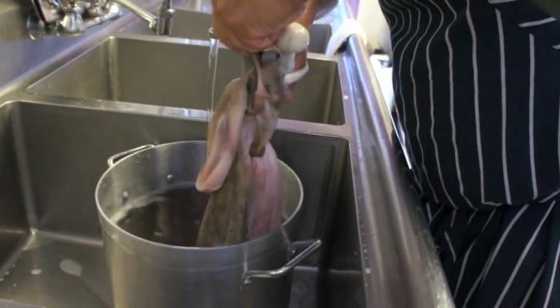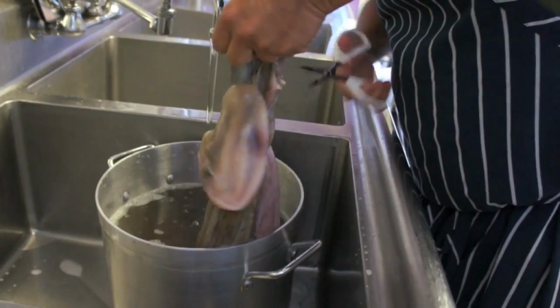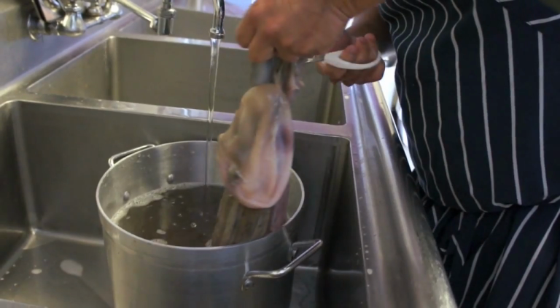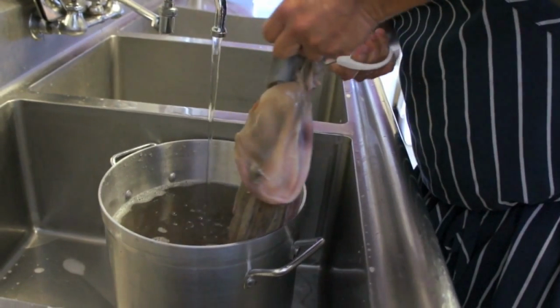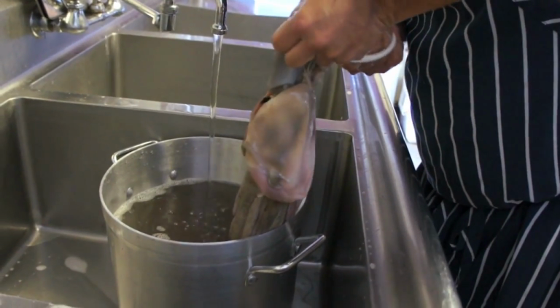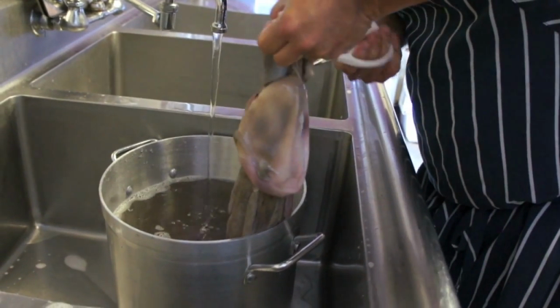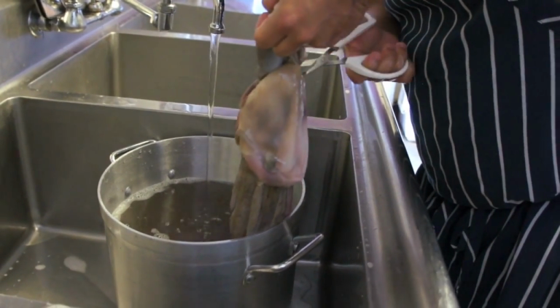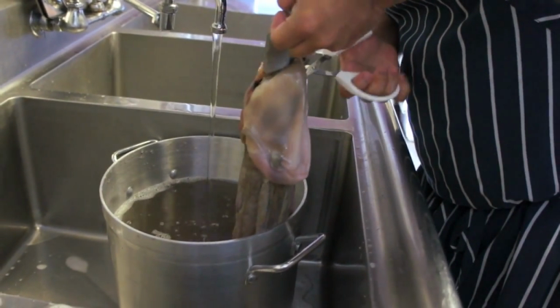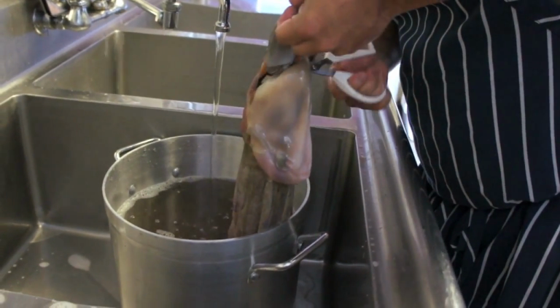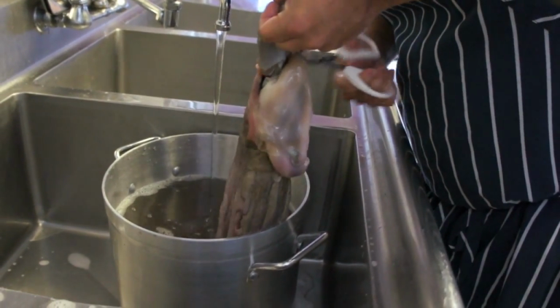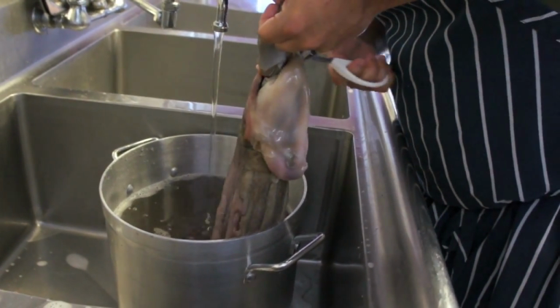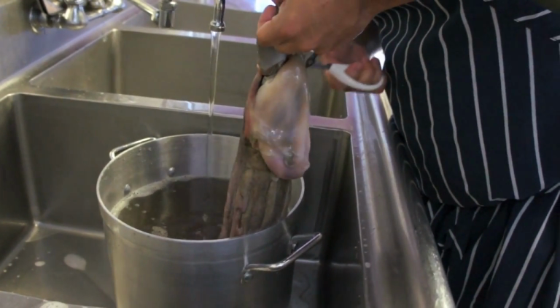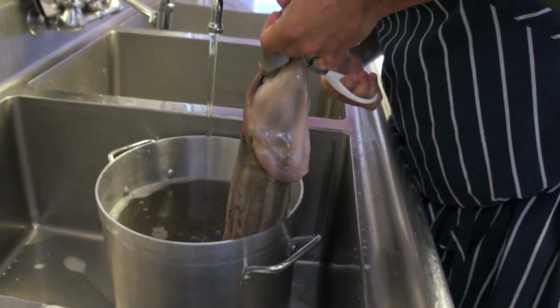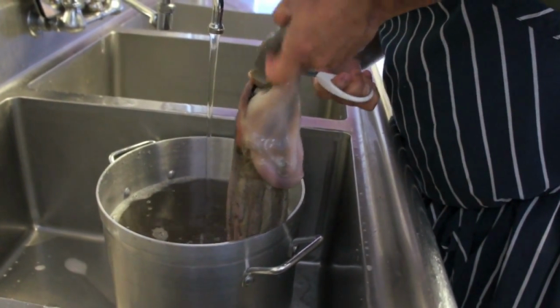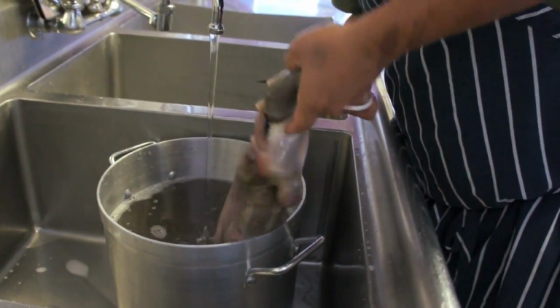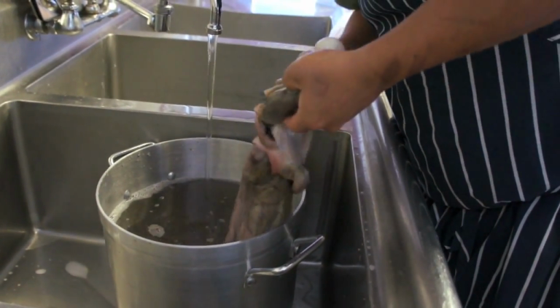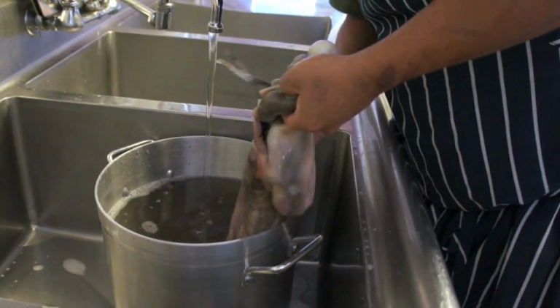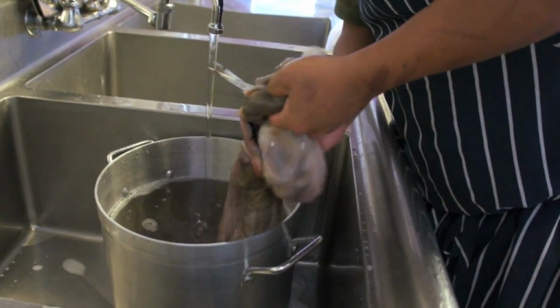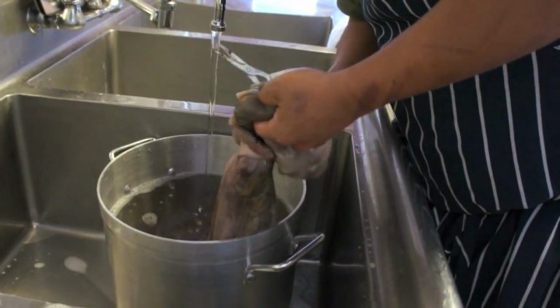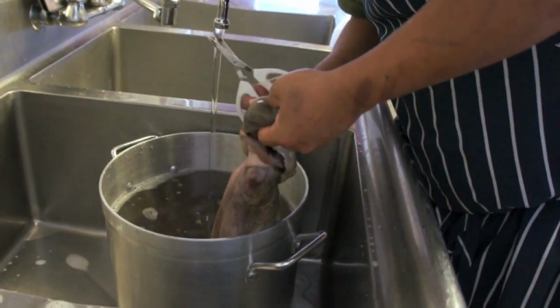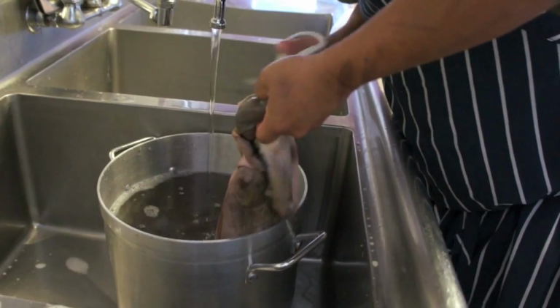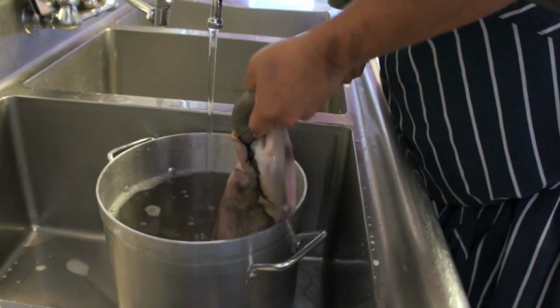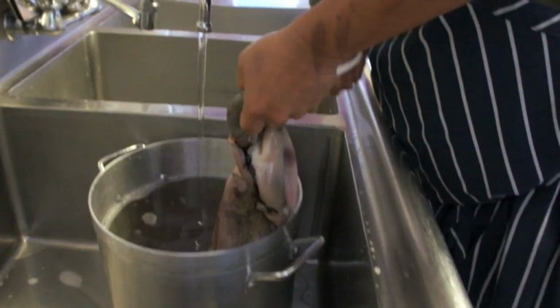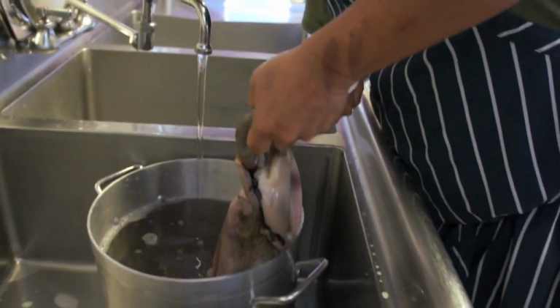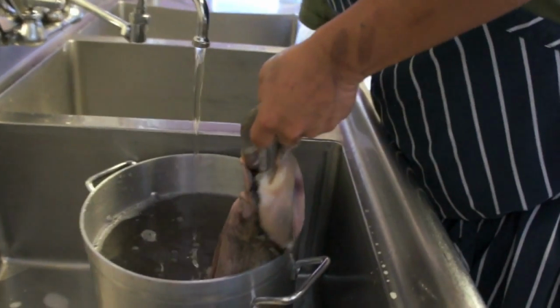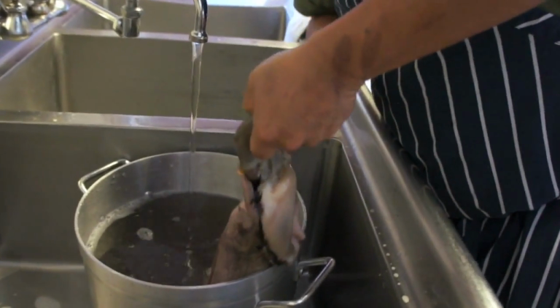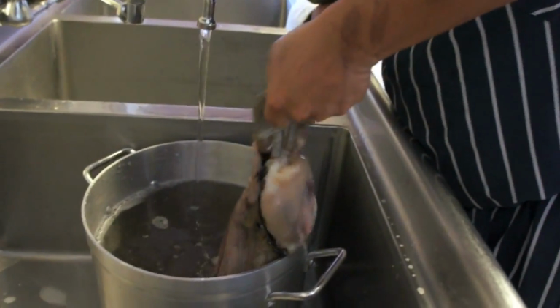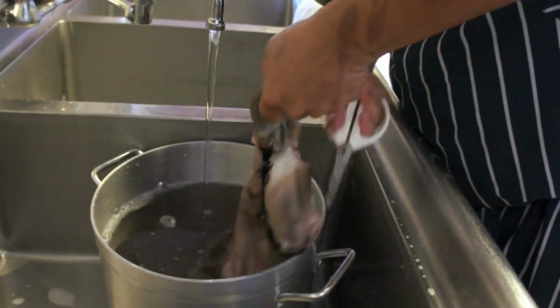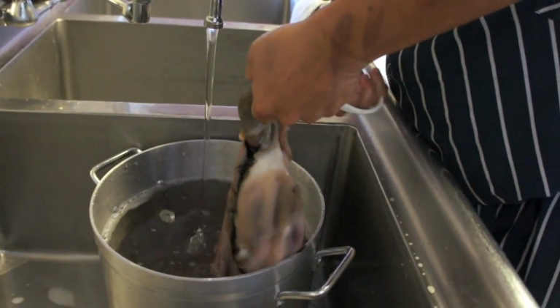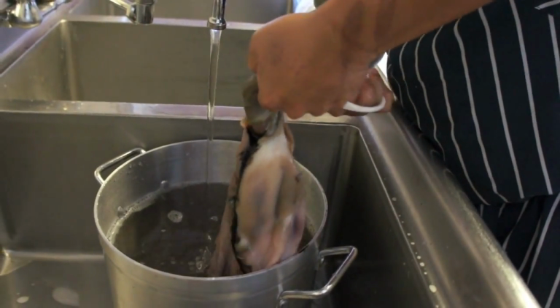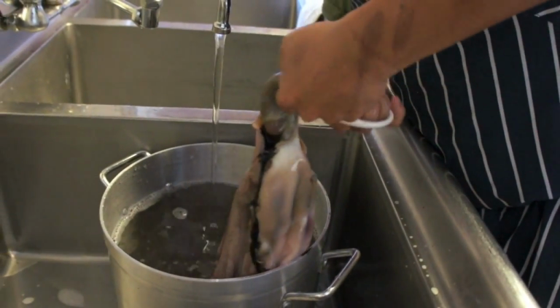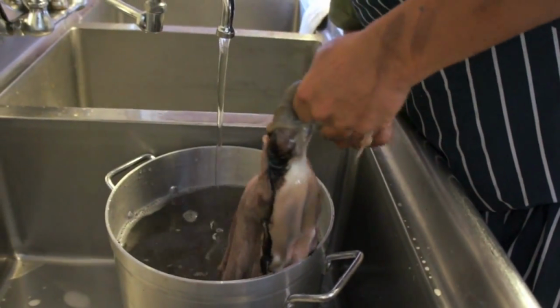How did you learn how to do that? By watching the elders, watching the chefs that I work for.